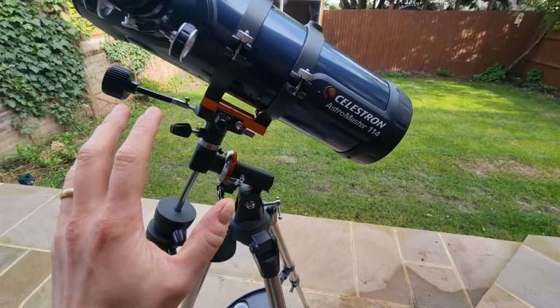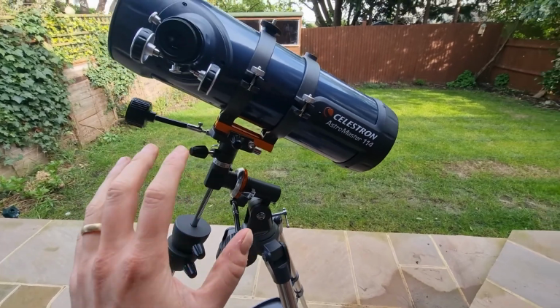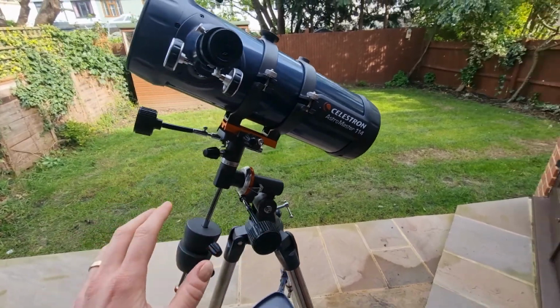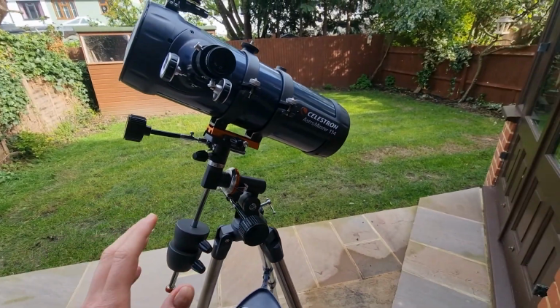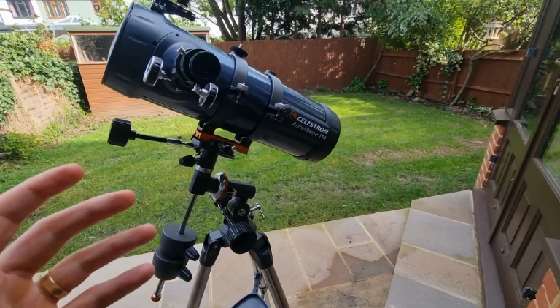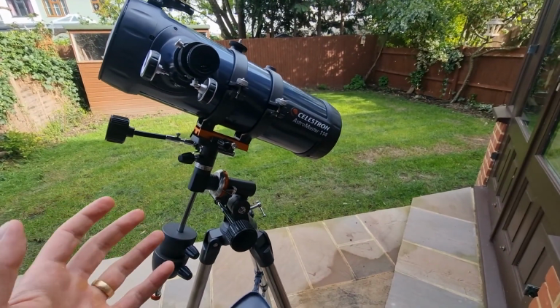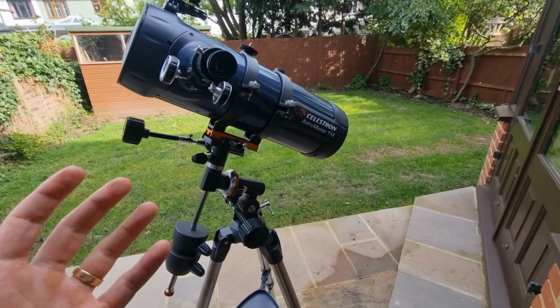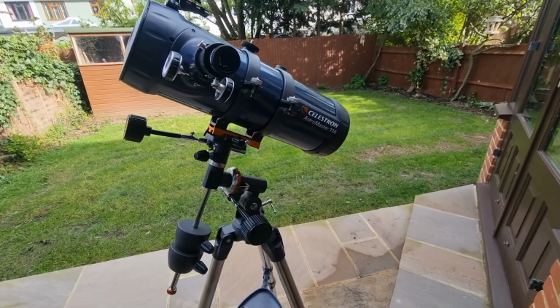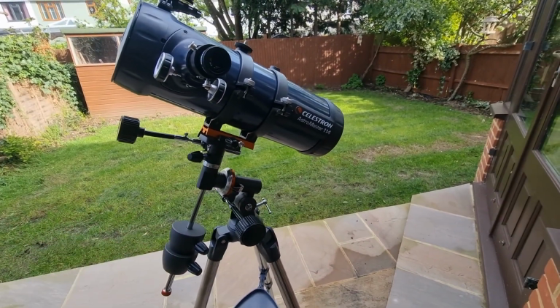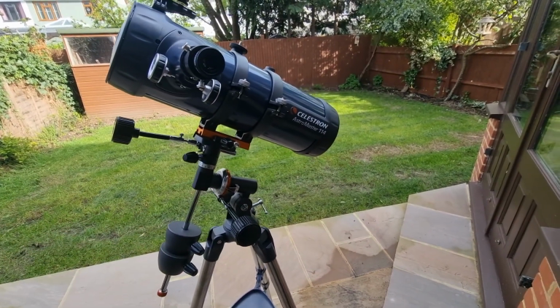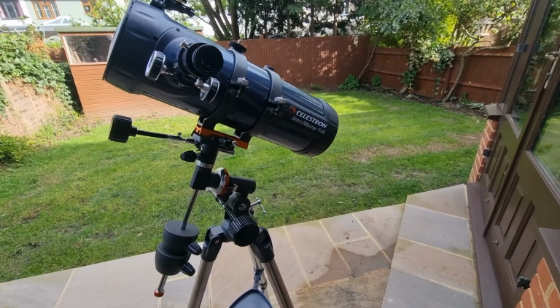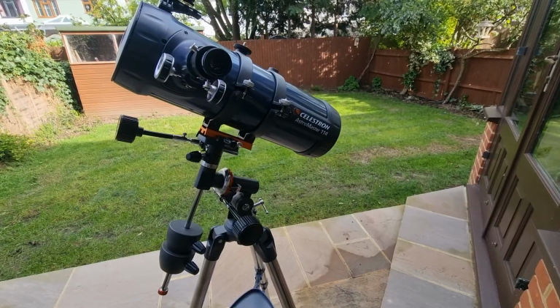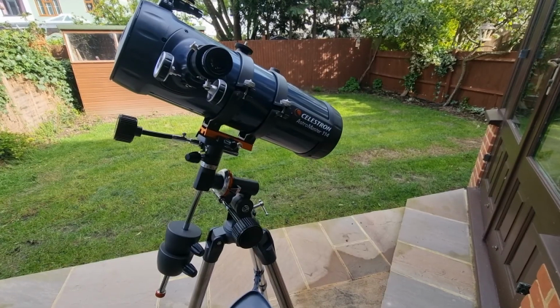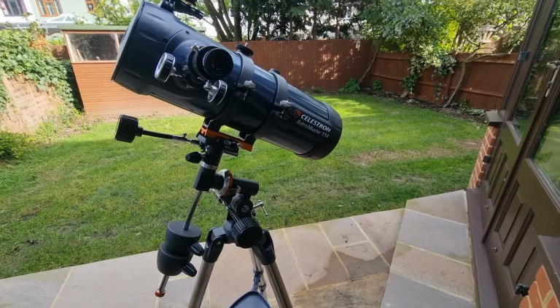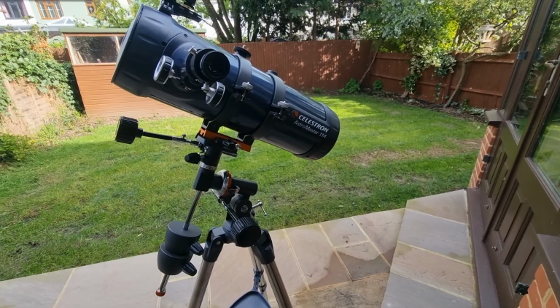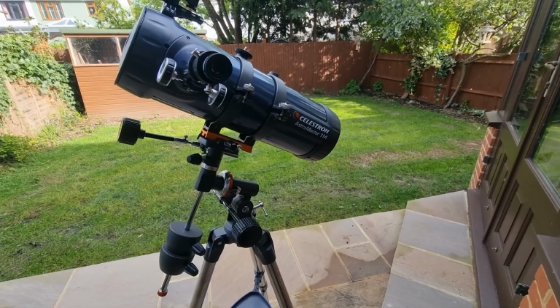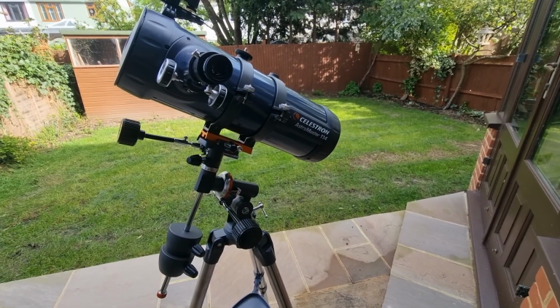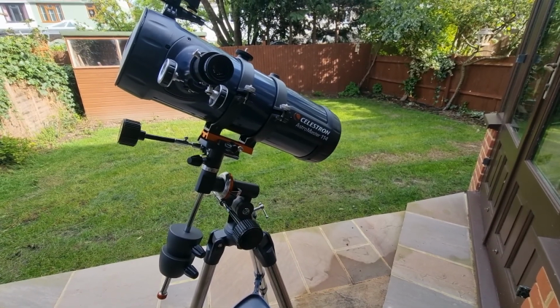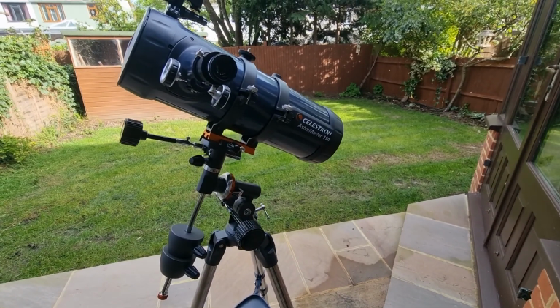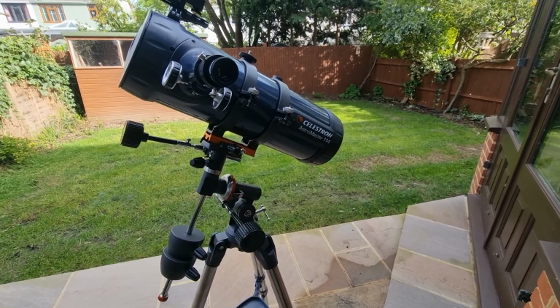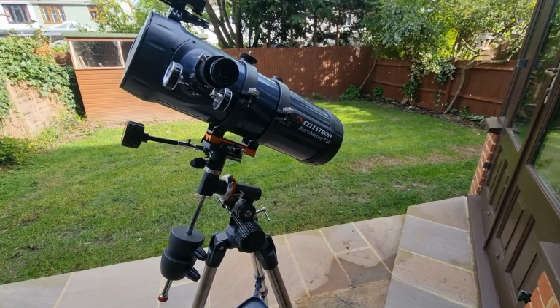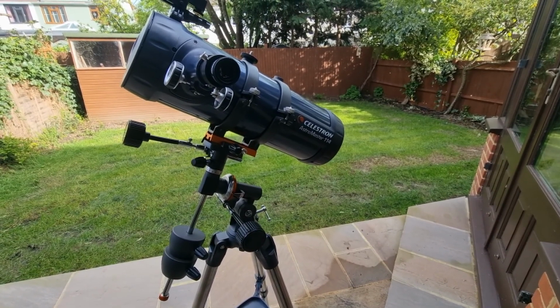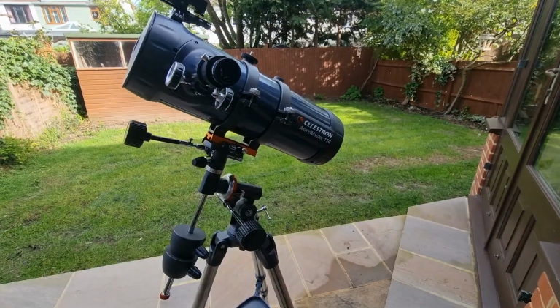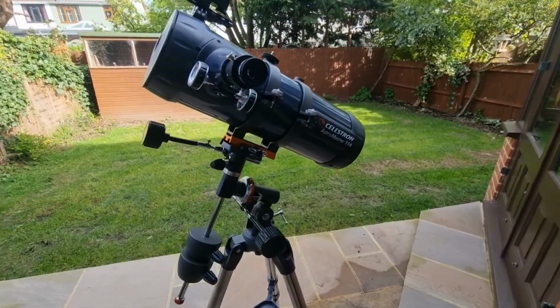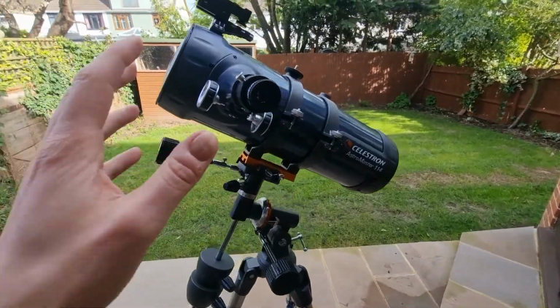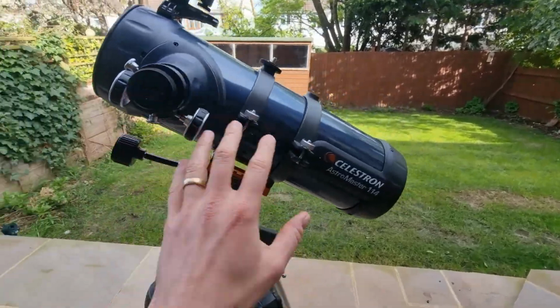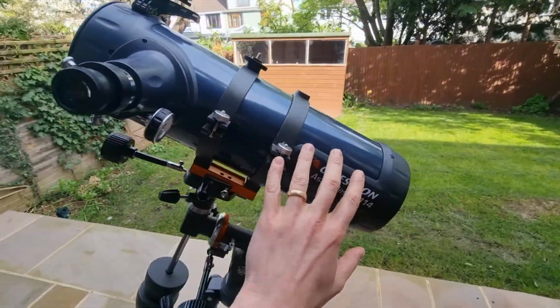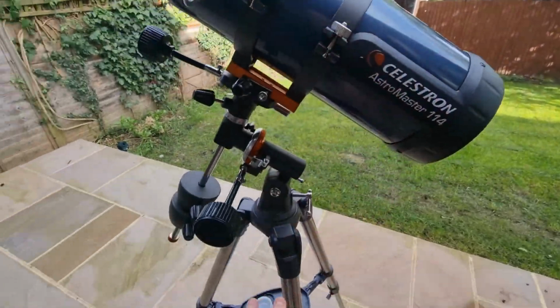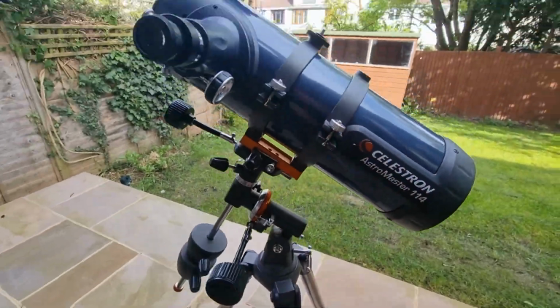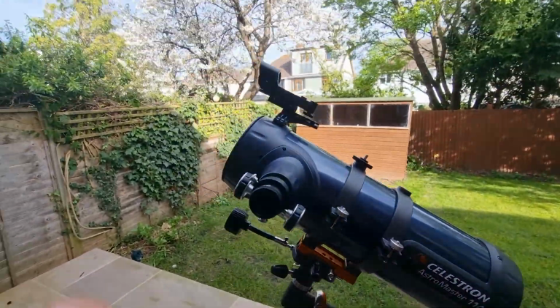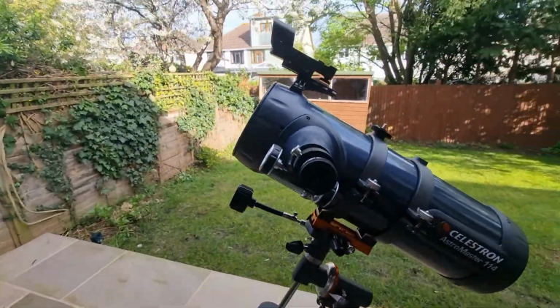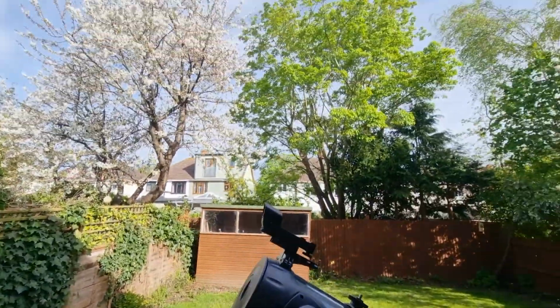This is really important because it's essentially how you use it. You will need to perform polar alignment, and it does require manual tracking and fine tuning to identify and track celestial objects in the sky.